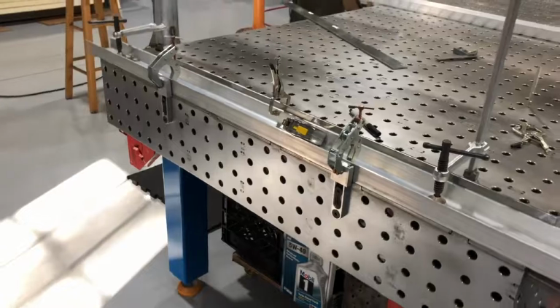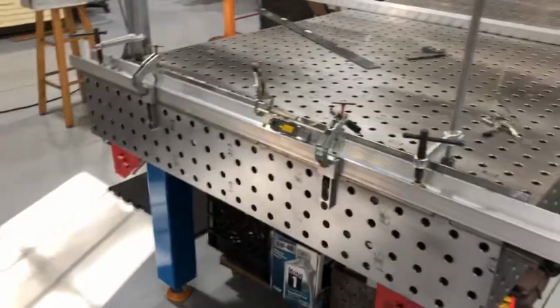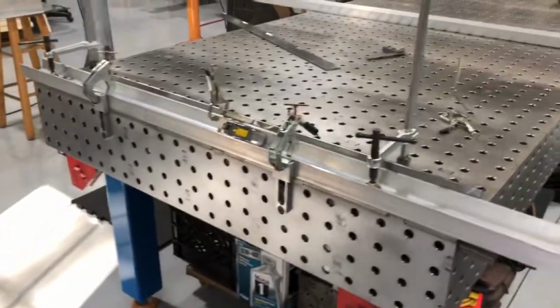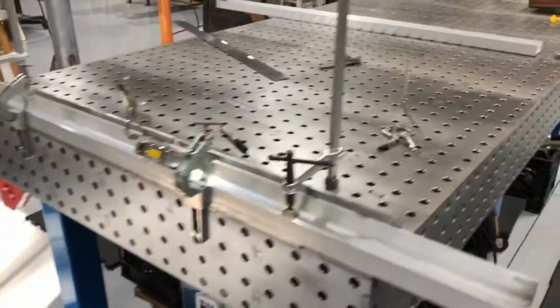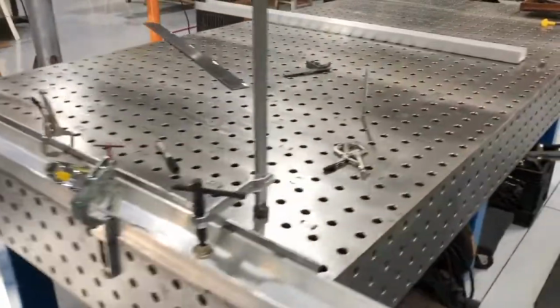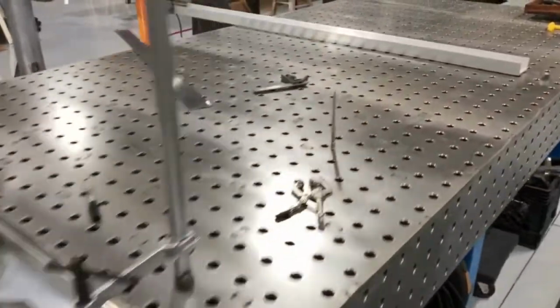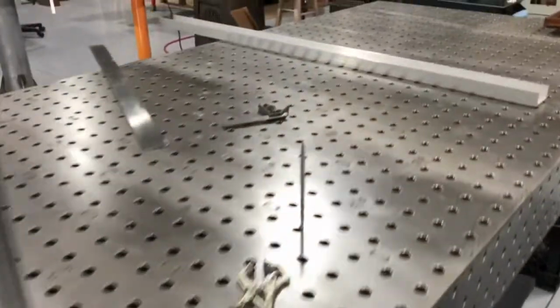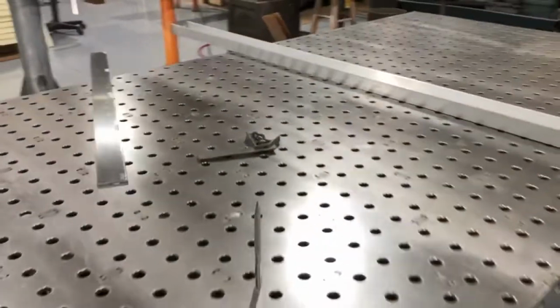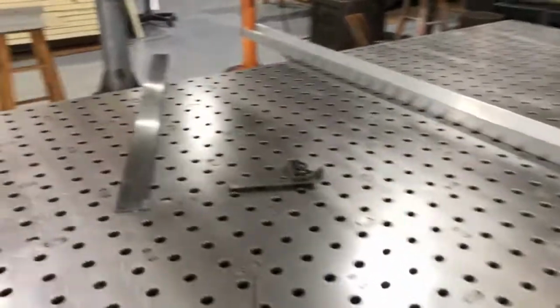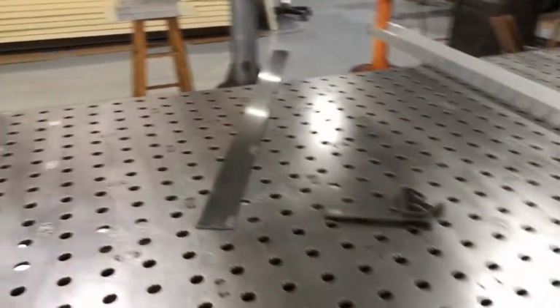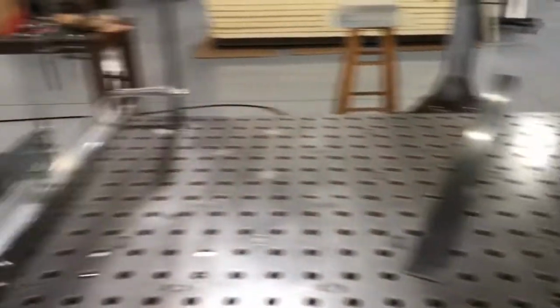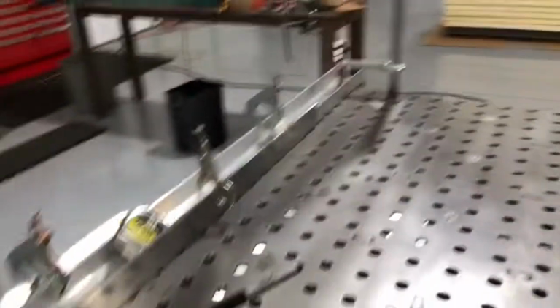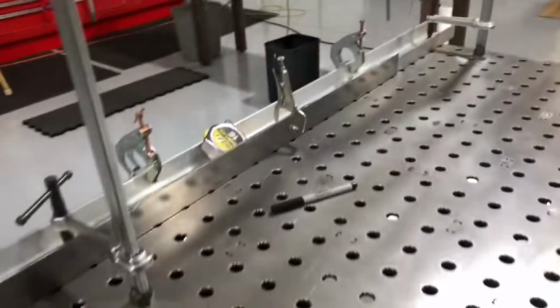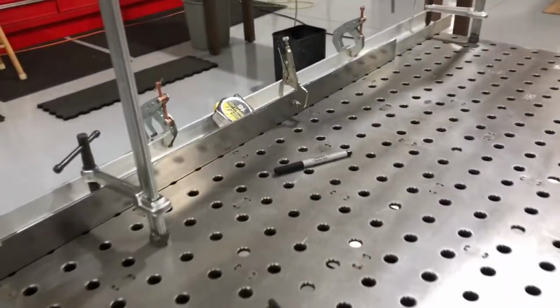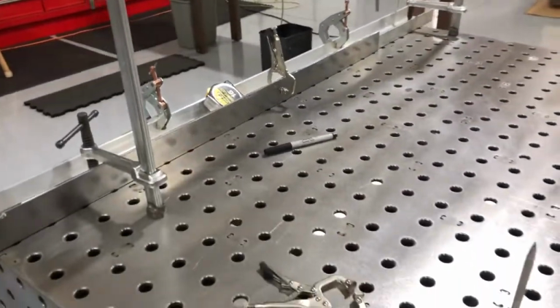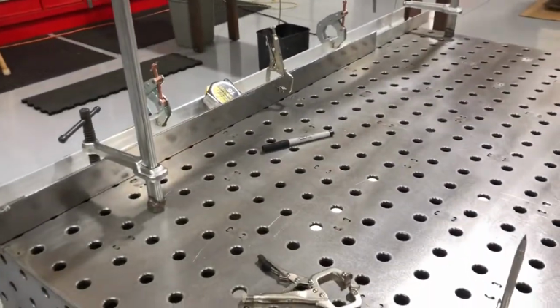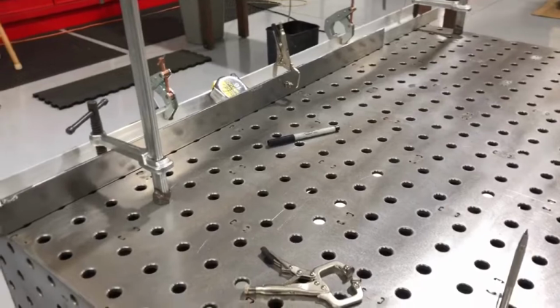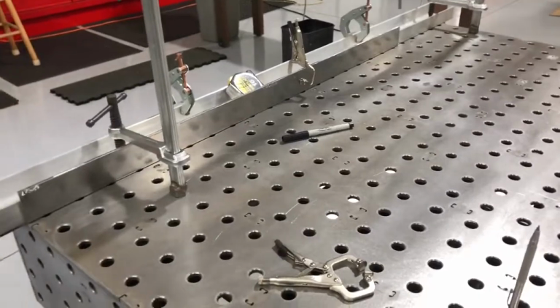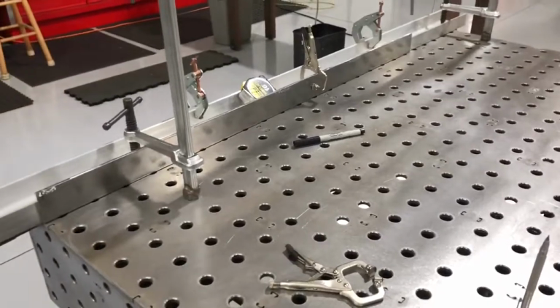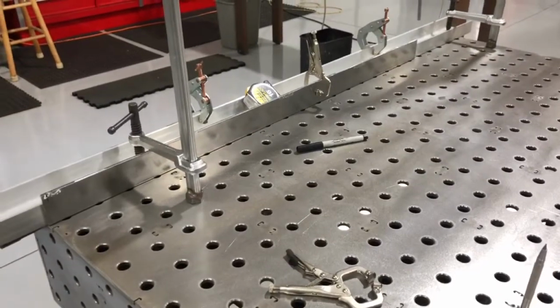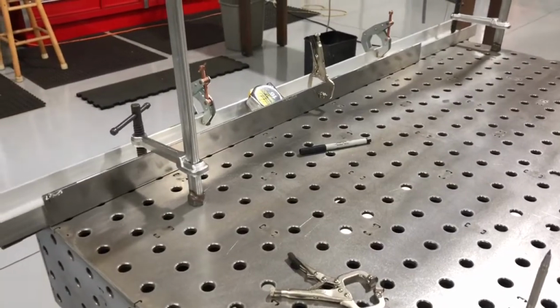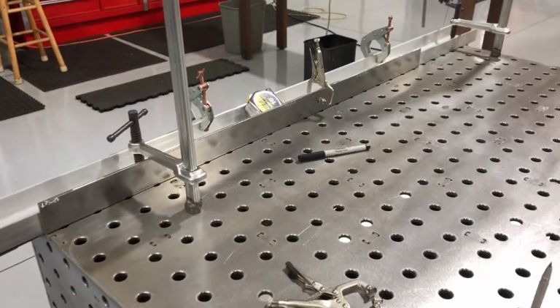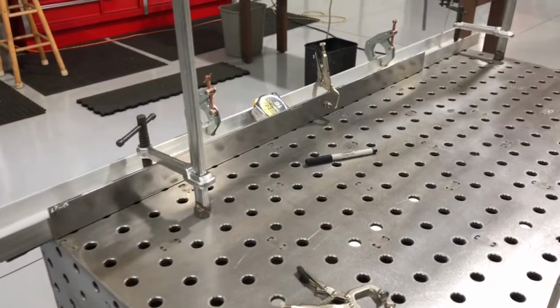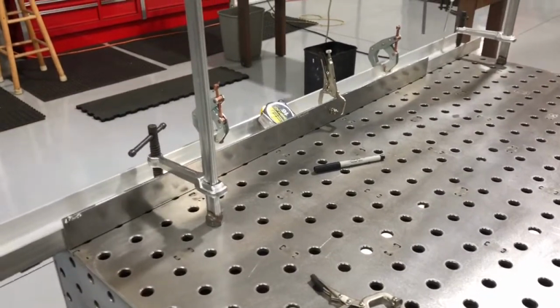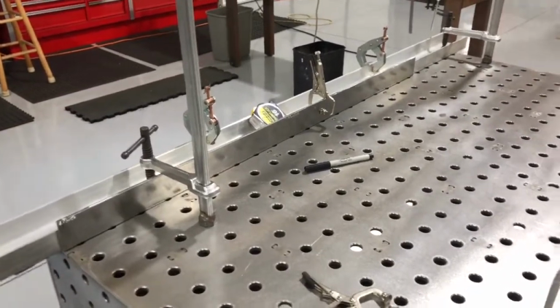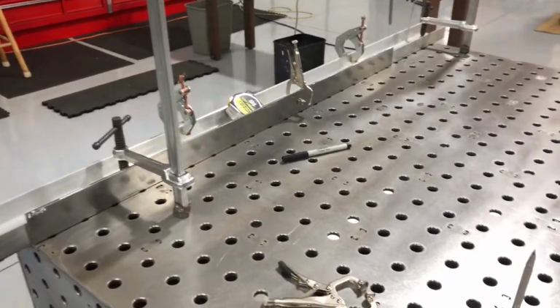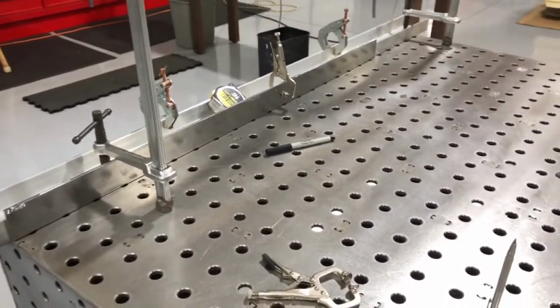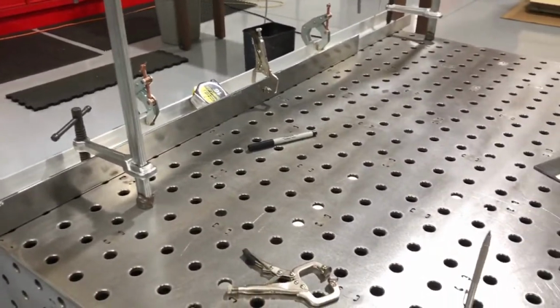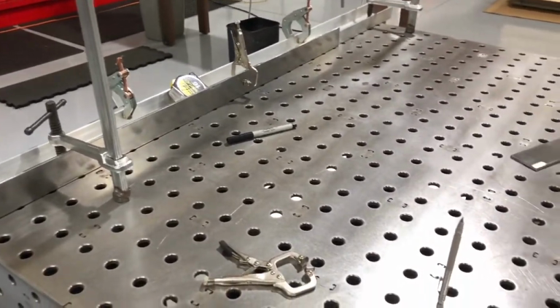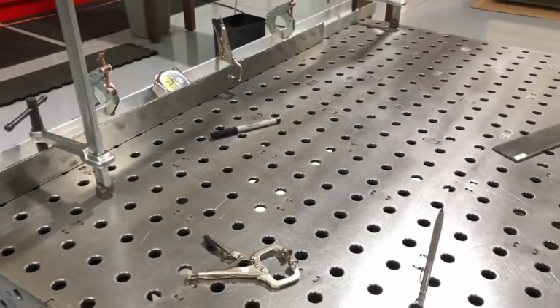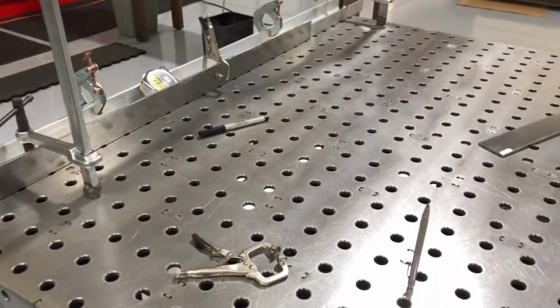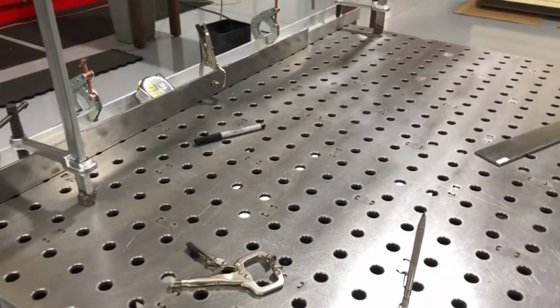All right, so here we have one of those jobs. There's no glory in this job but it's something that pretty much everybody needs, and that's security bars on their windows.